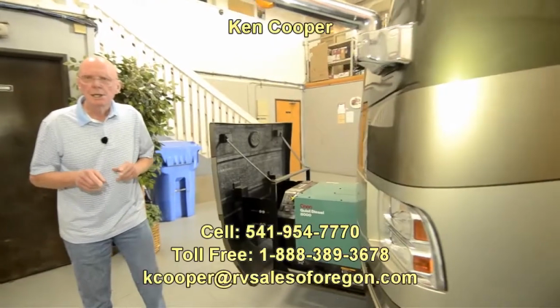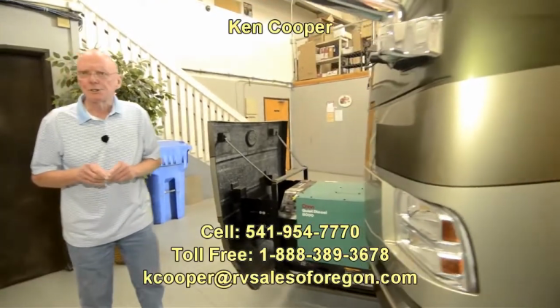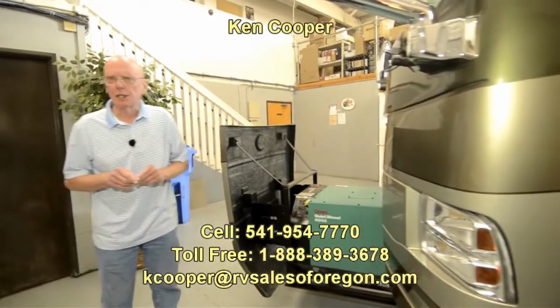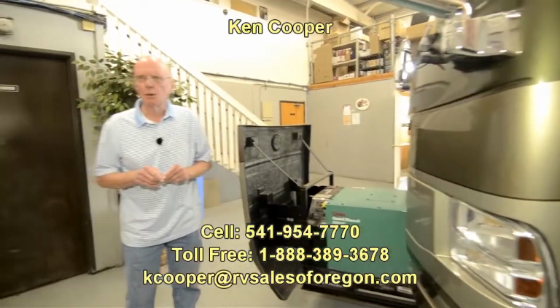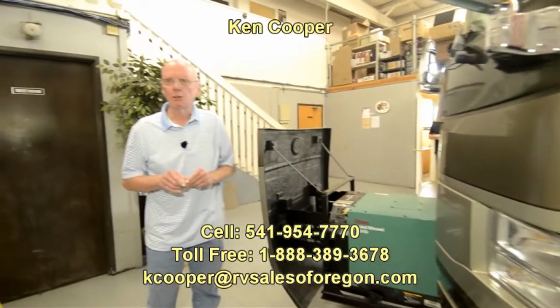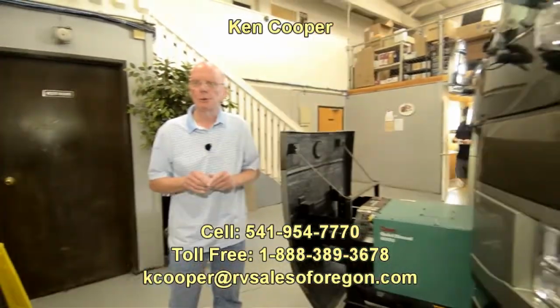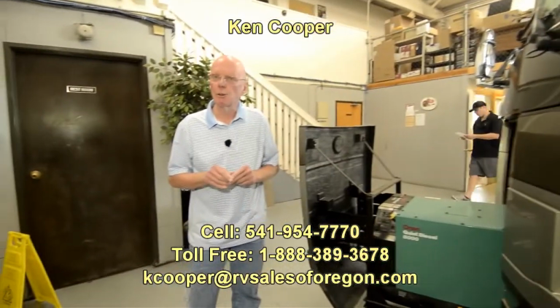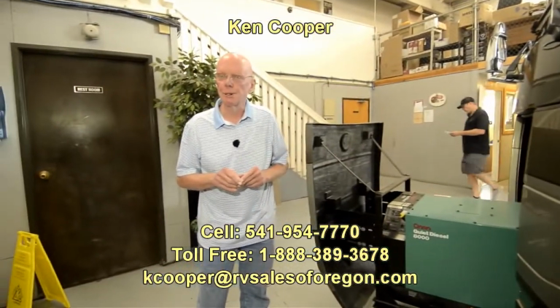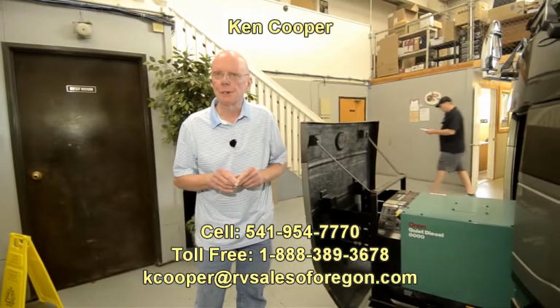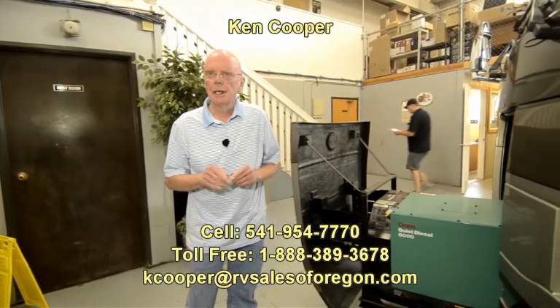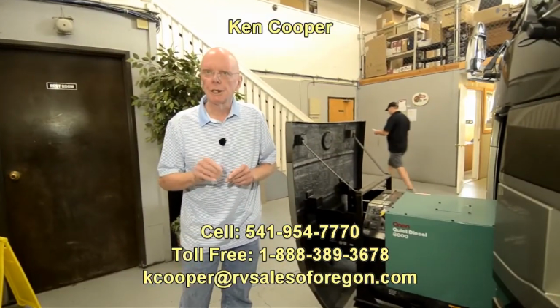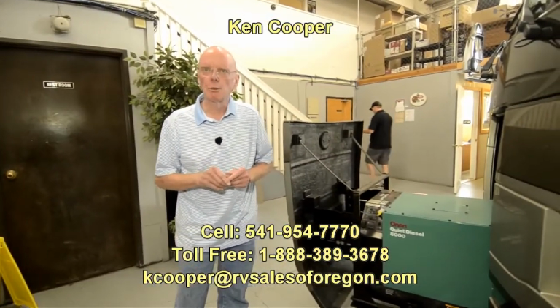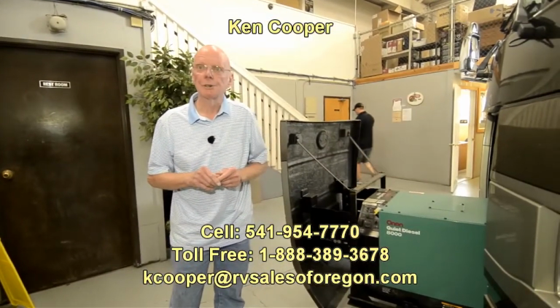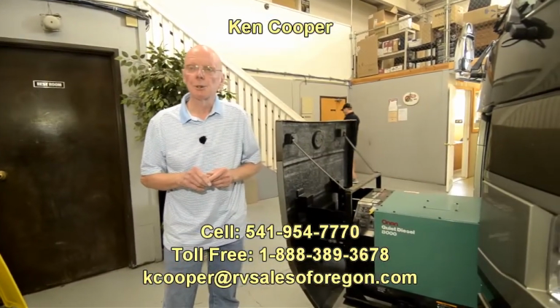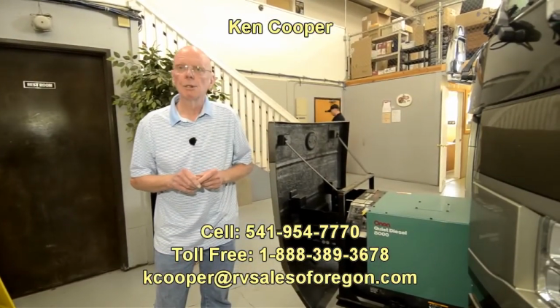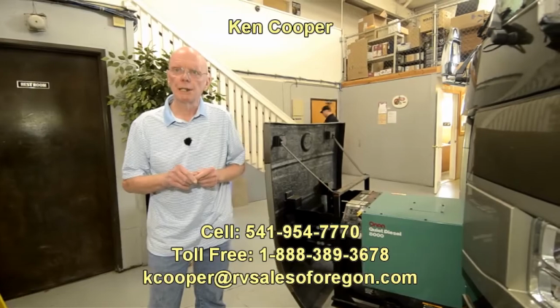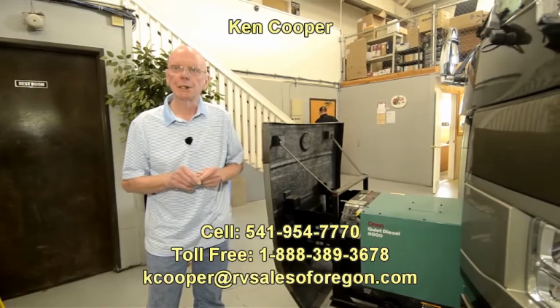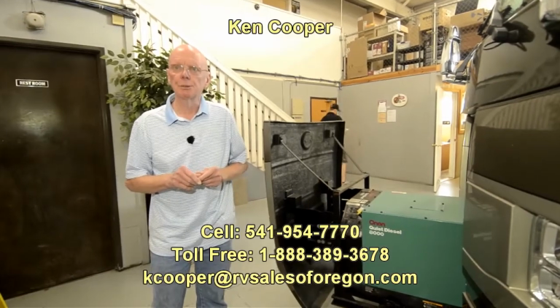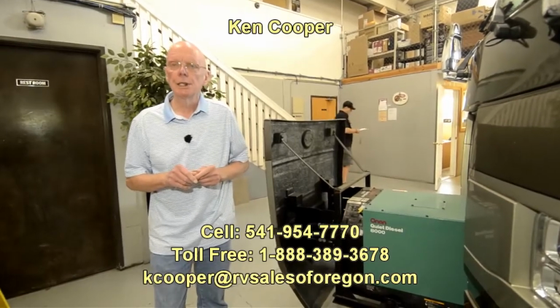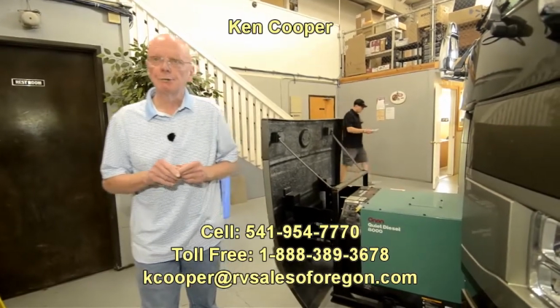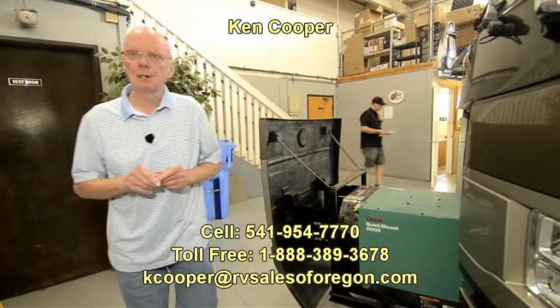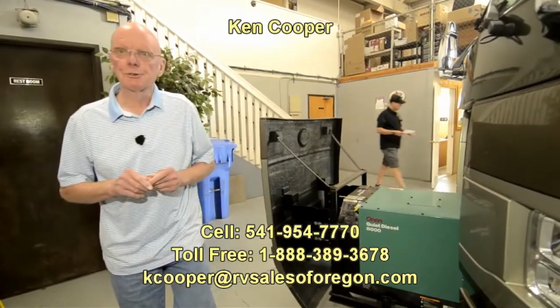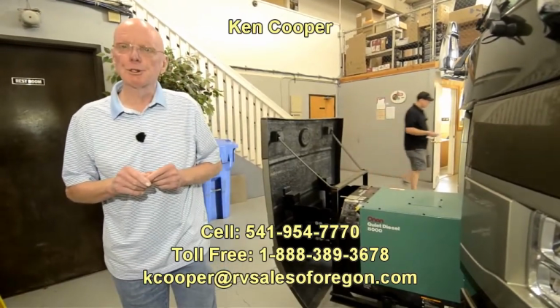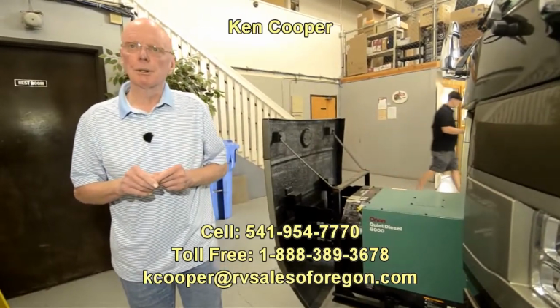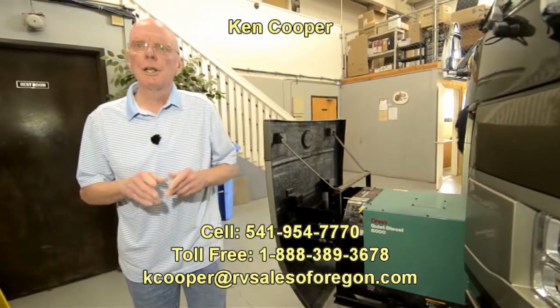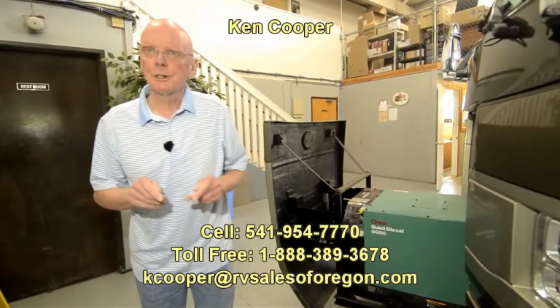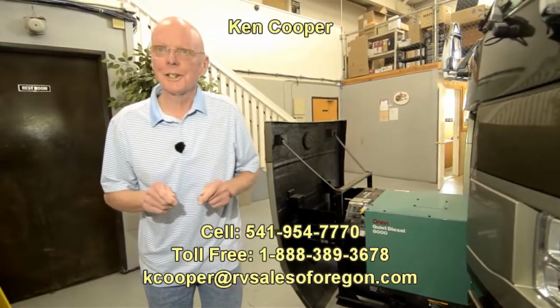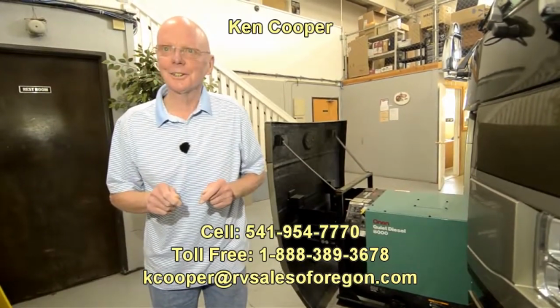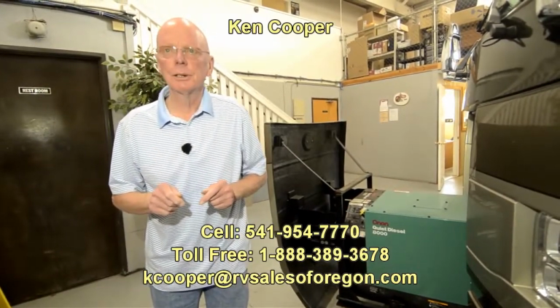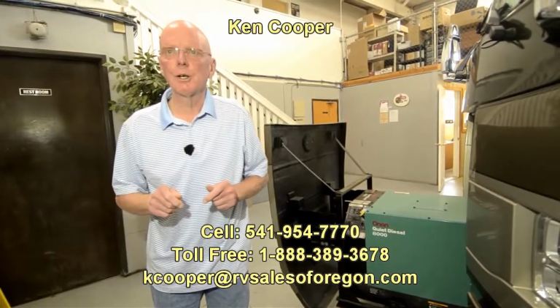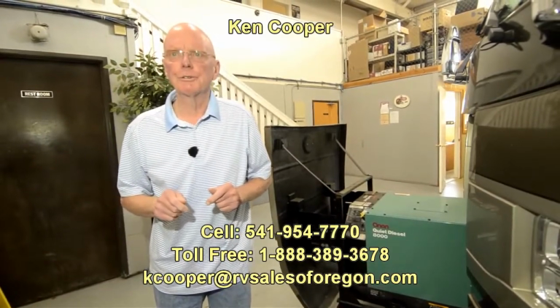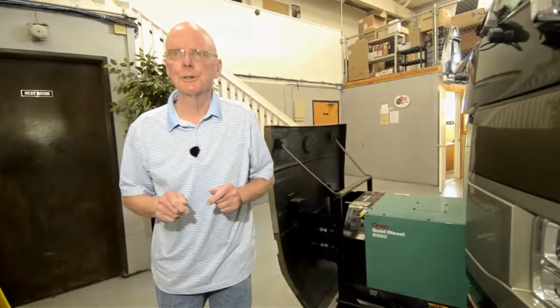This is an exceptional coach with great ownership history. If you'd like to know more about this motorhome, my name's Ken Cooper. You can reach me at the phone numbers below. Thank you for your time, and I hope to hear from you soon.